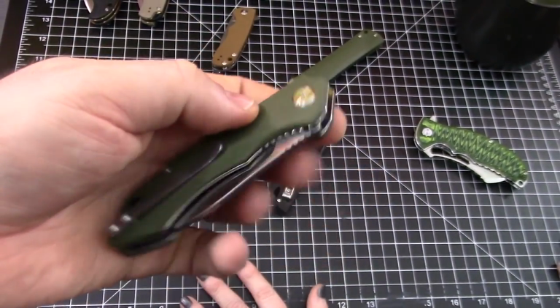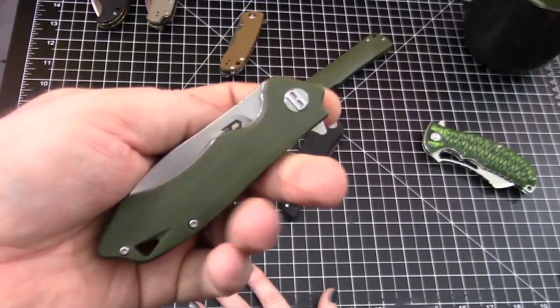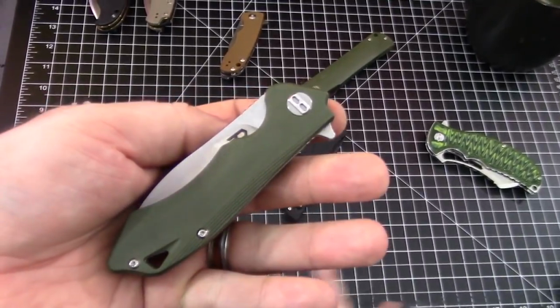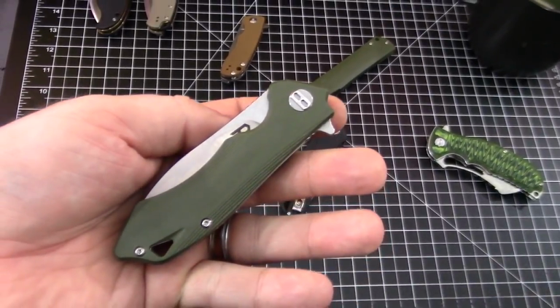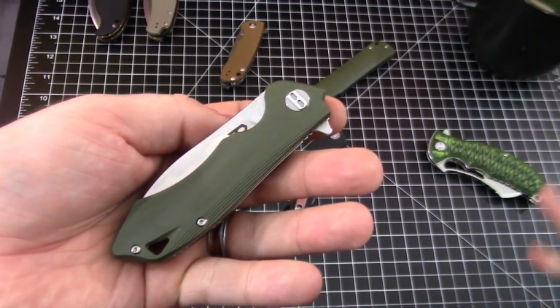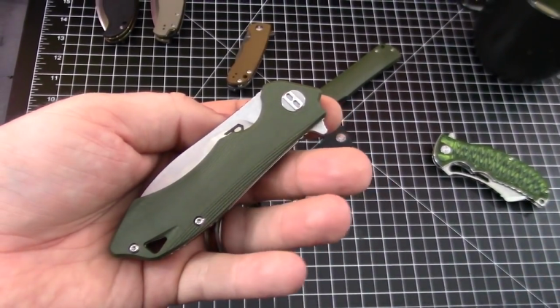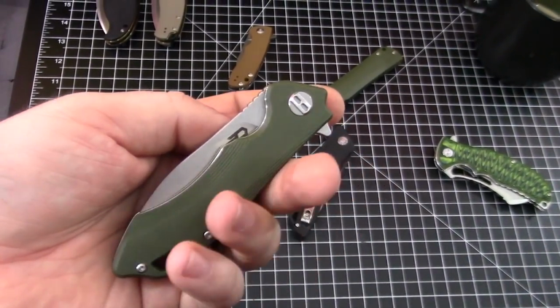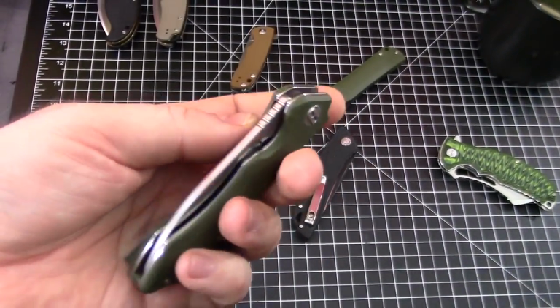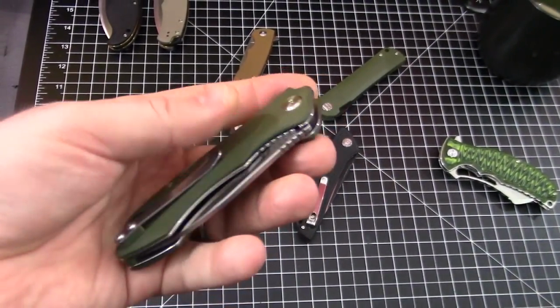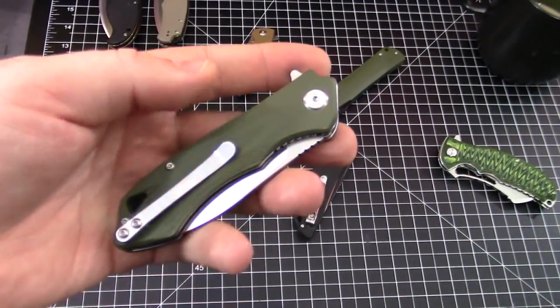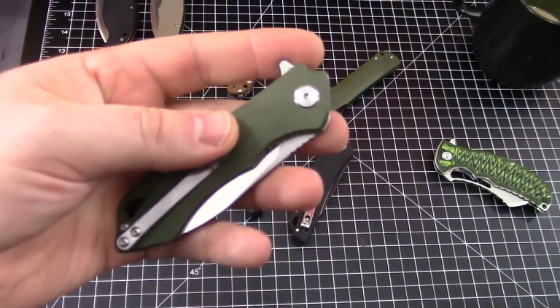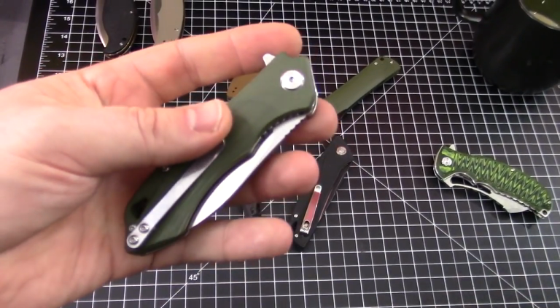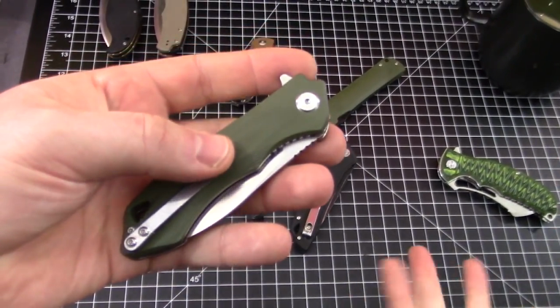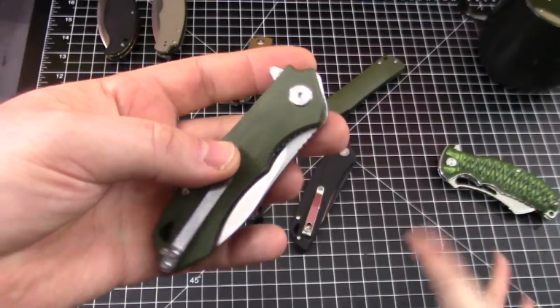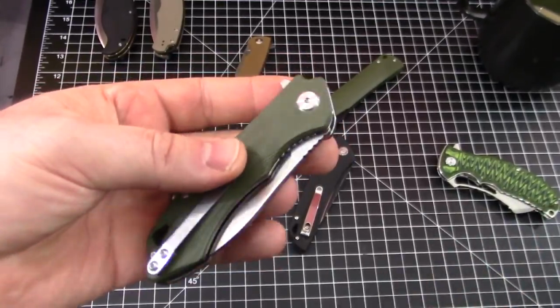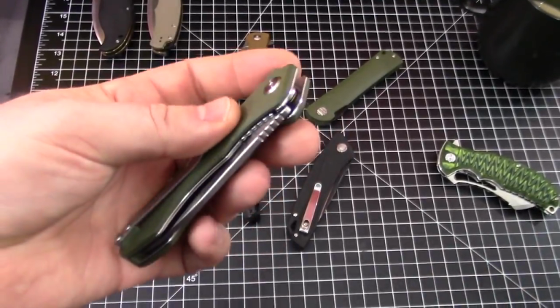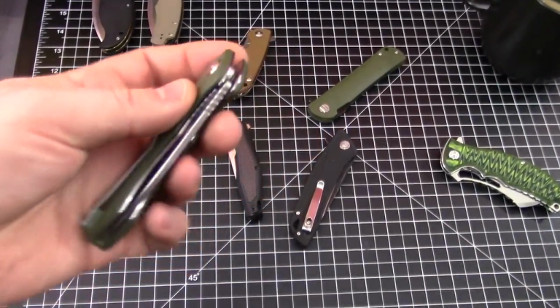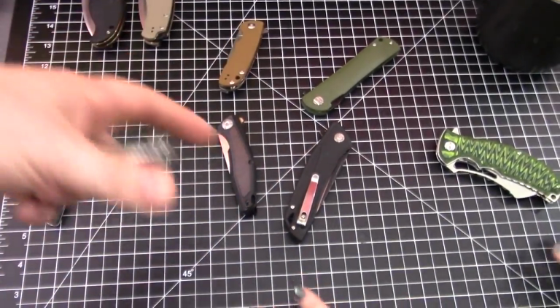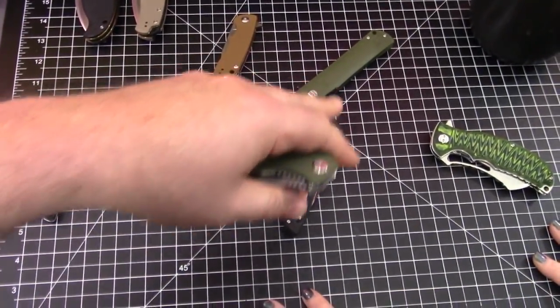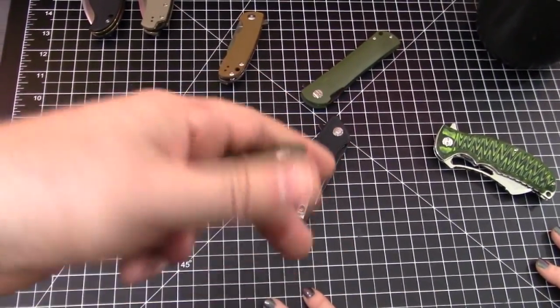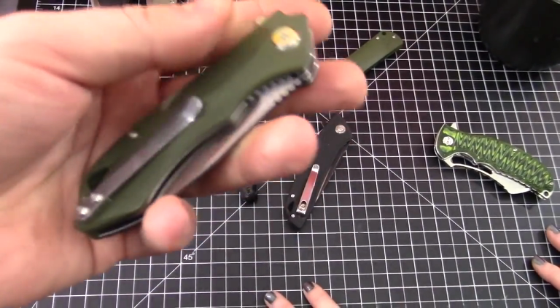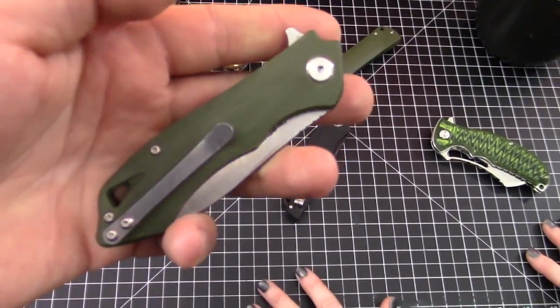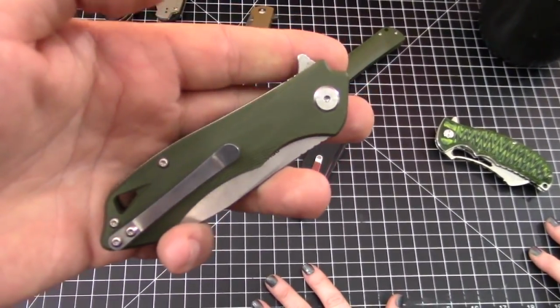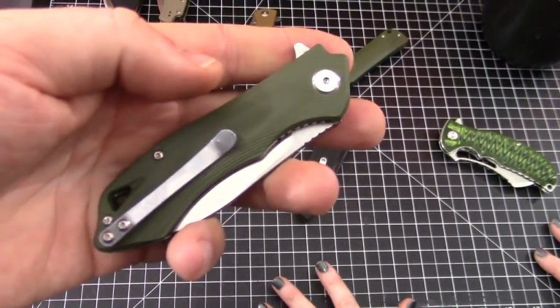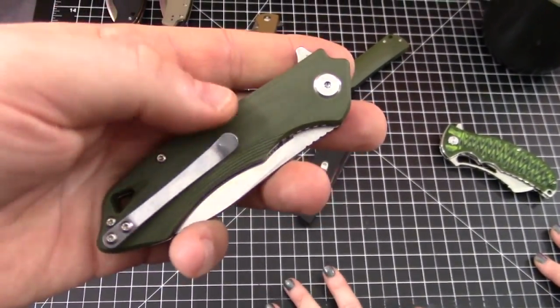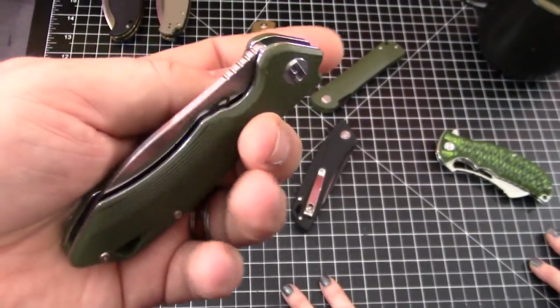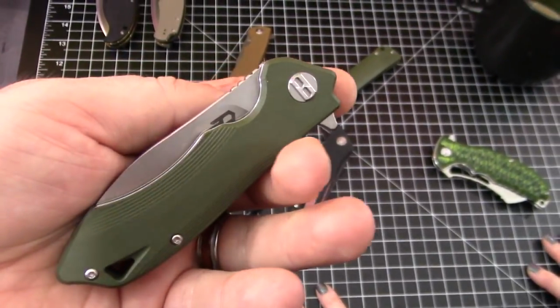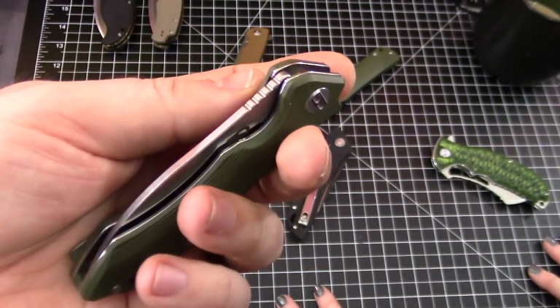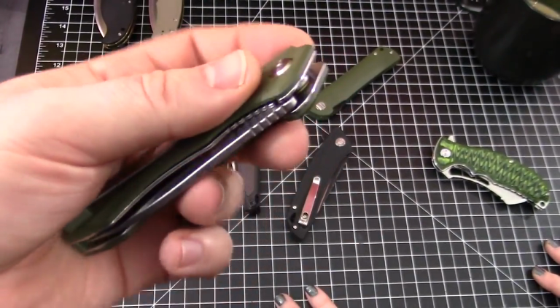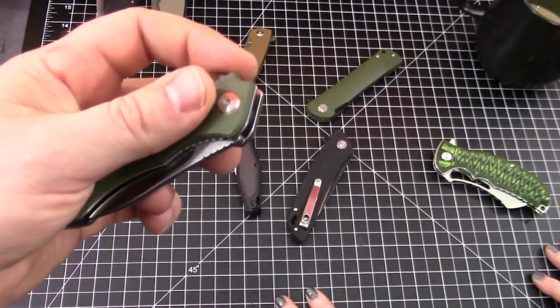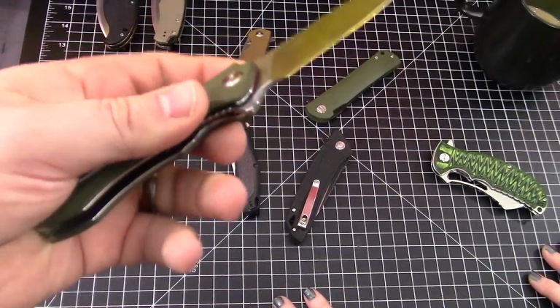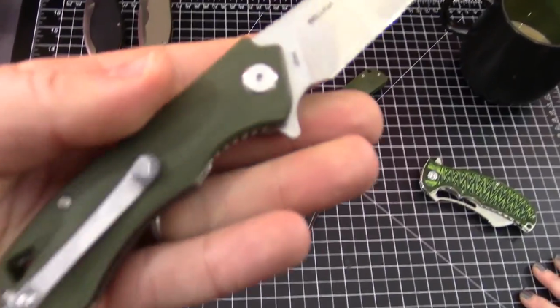Price — should we get that out of the way? $52. $52, which is kind of right there in the range of a lot of their knives. We've got a few other ones out that we'll talk about. But $52 — kind of the budget end of things that they do, and budget materials.